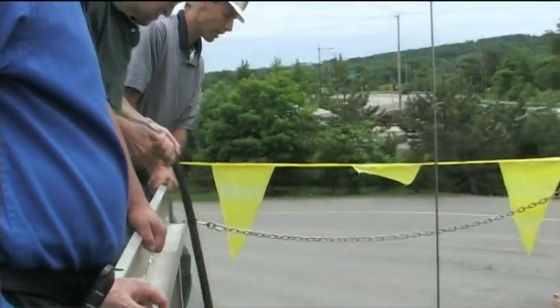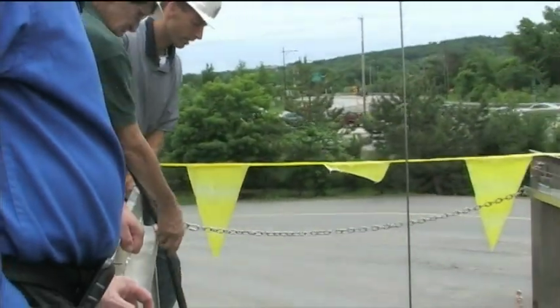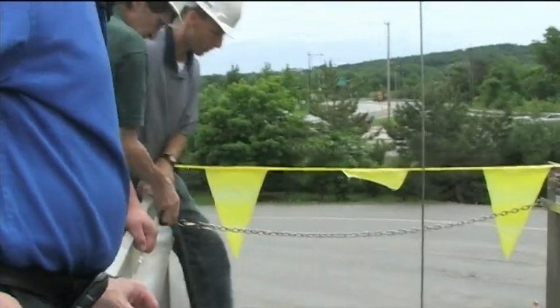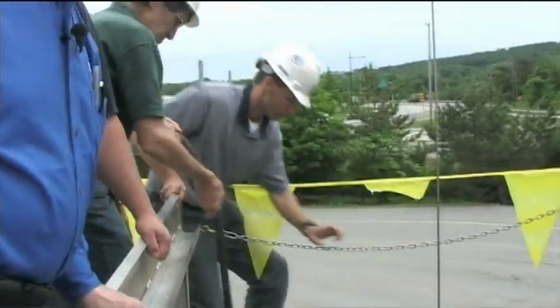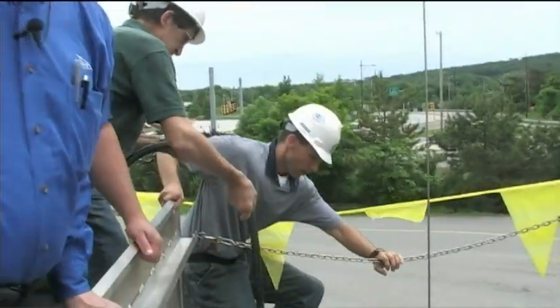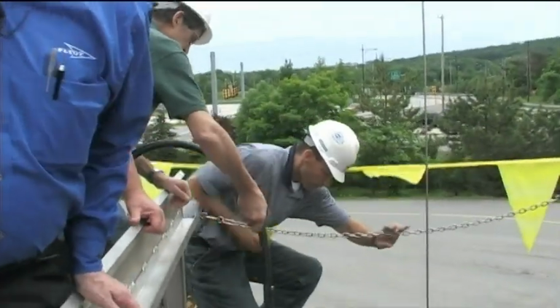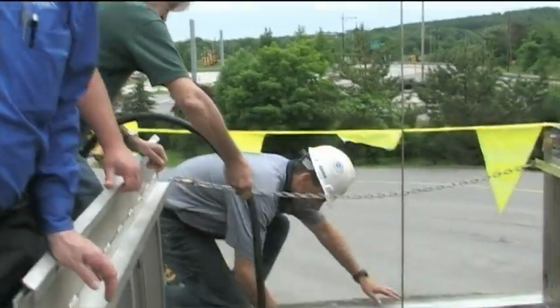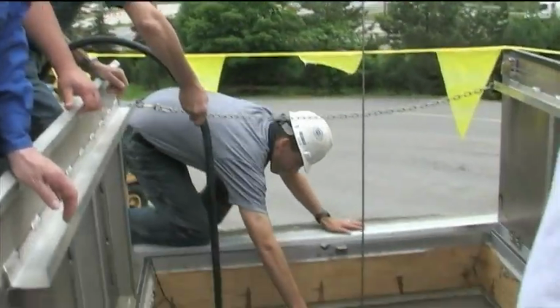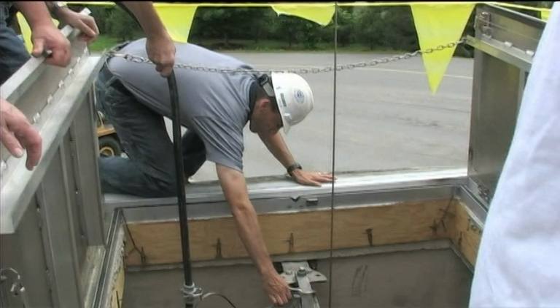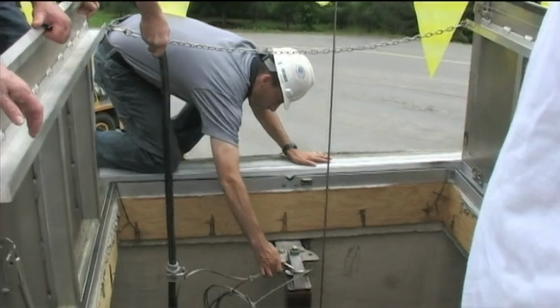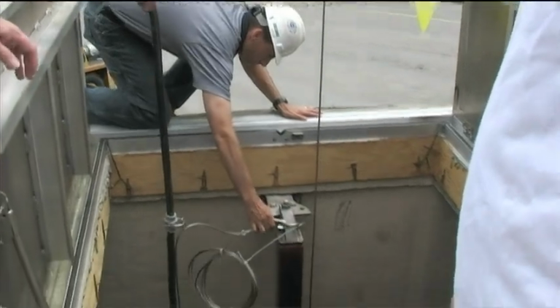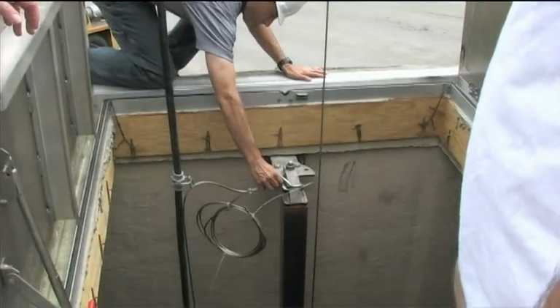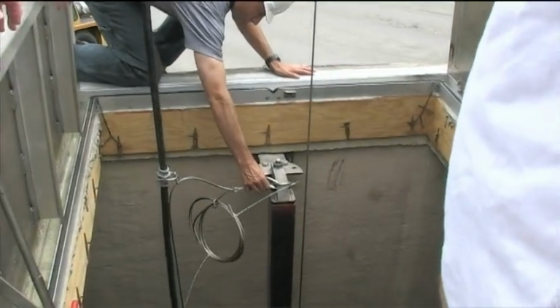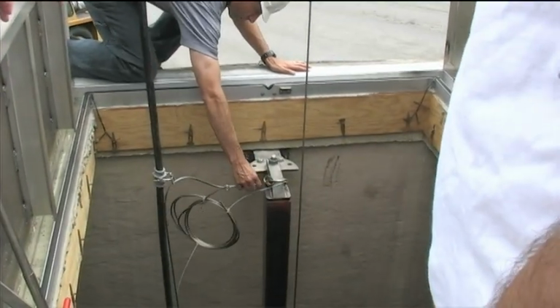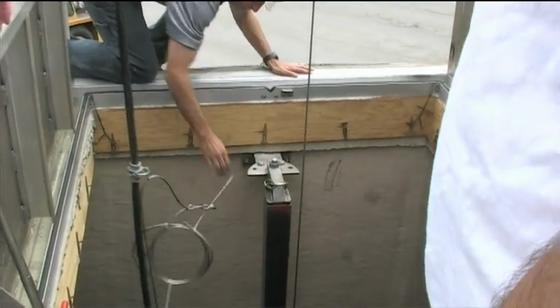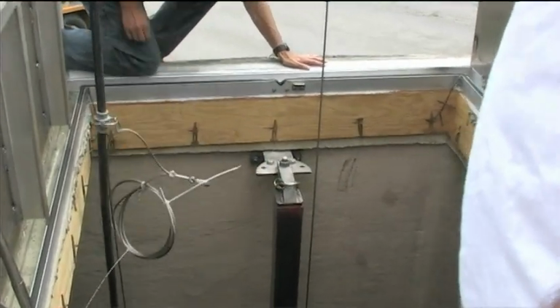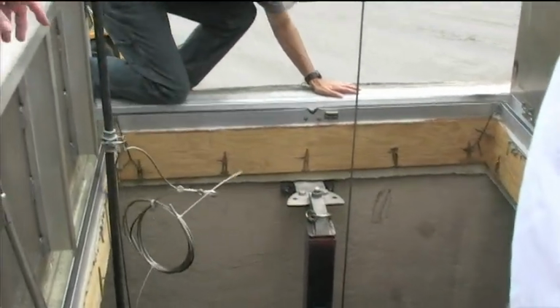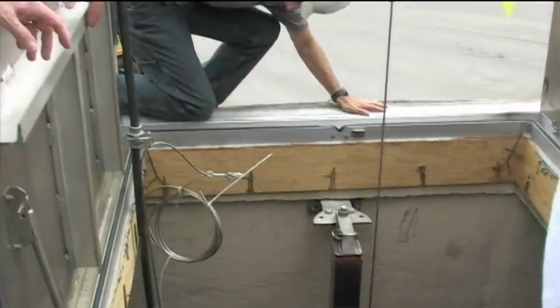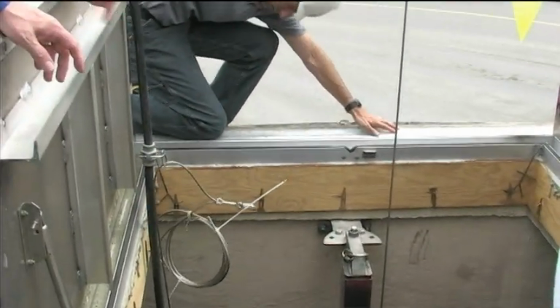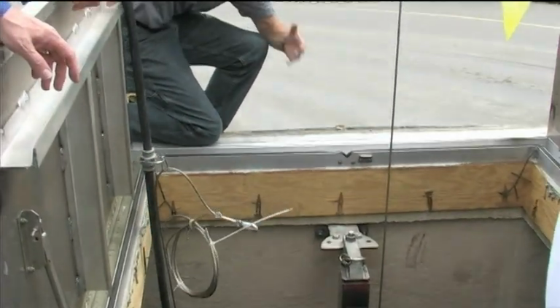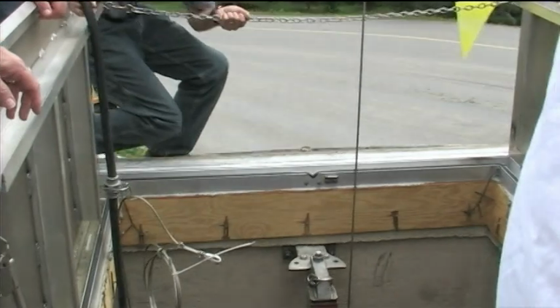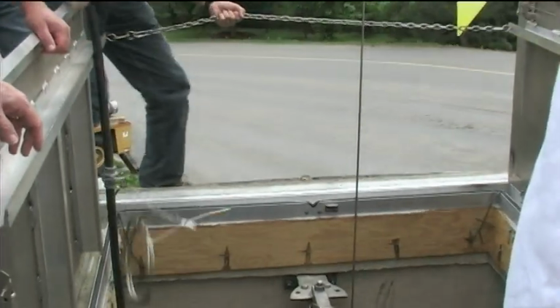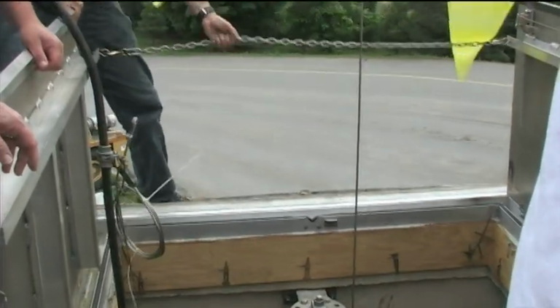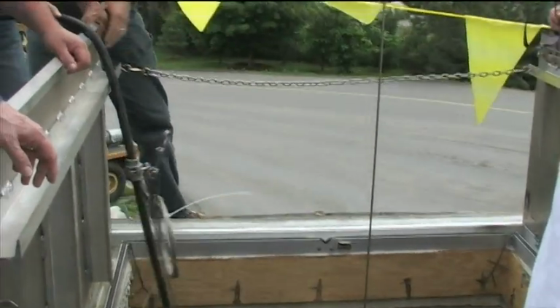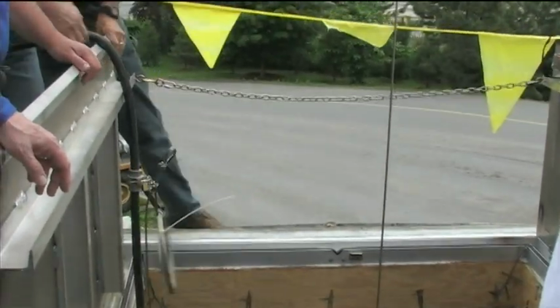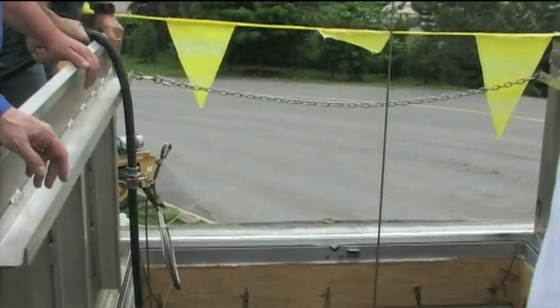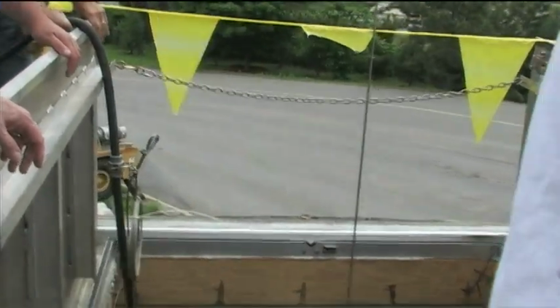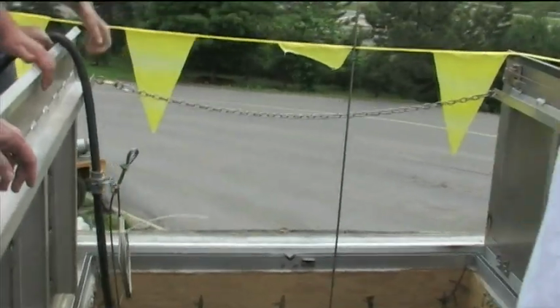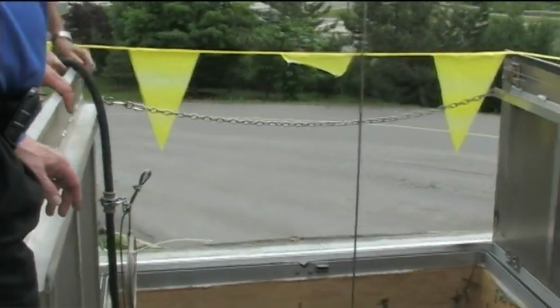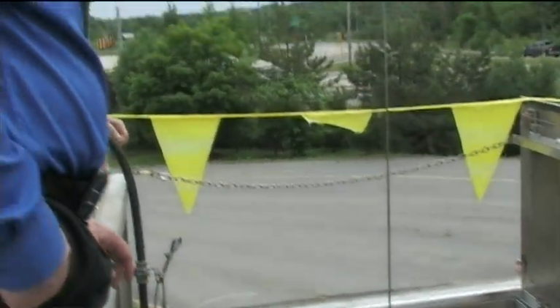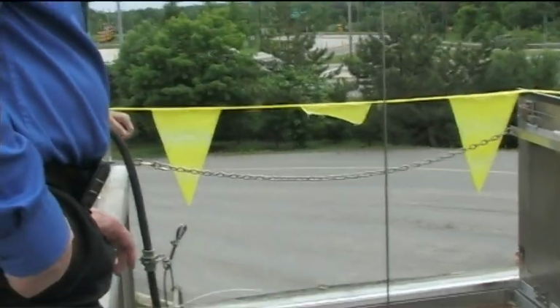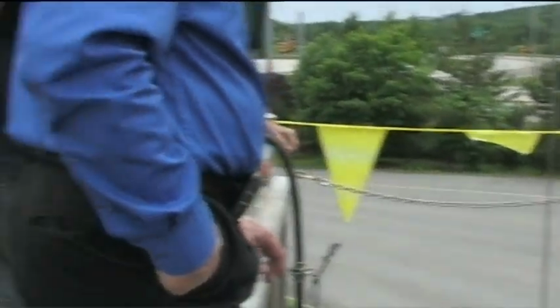The old one was under that hatch? I don't know — this is the old mixer. They changed the position. We did change the location.